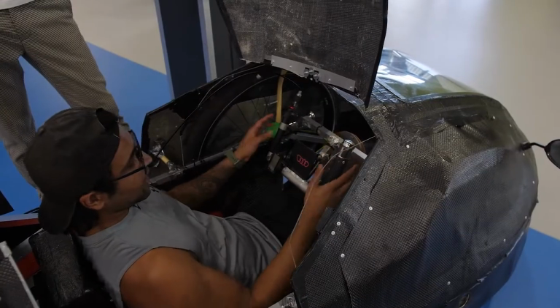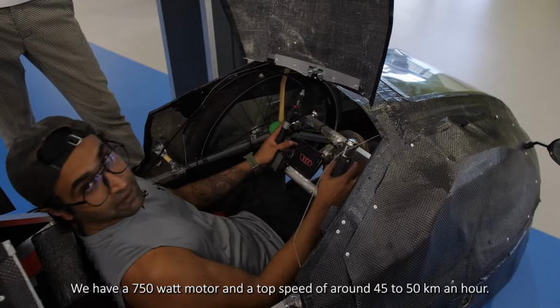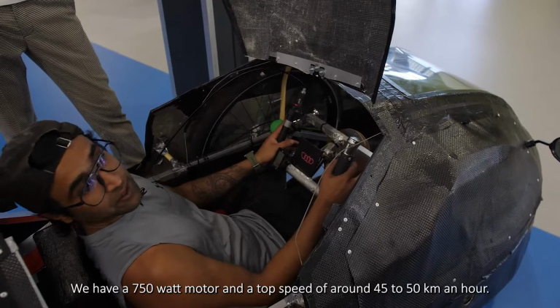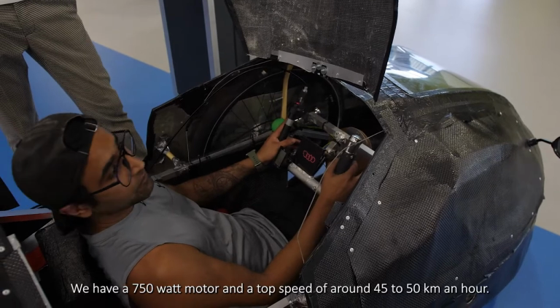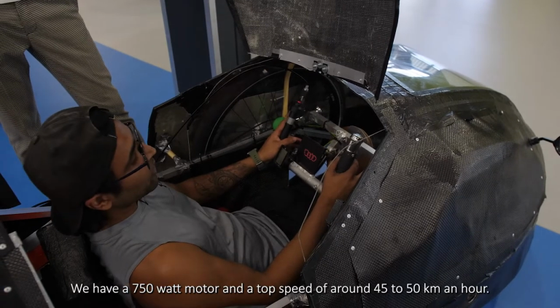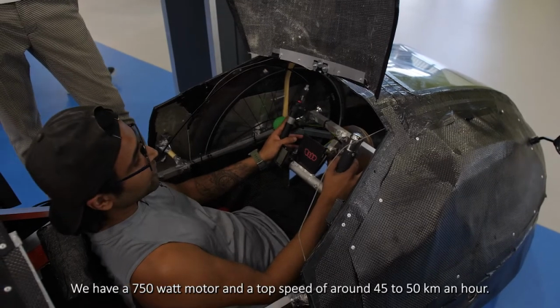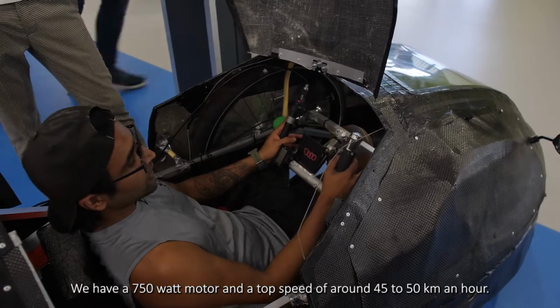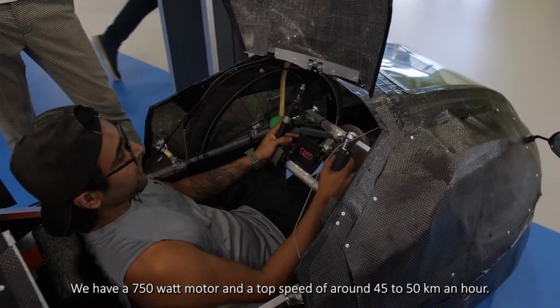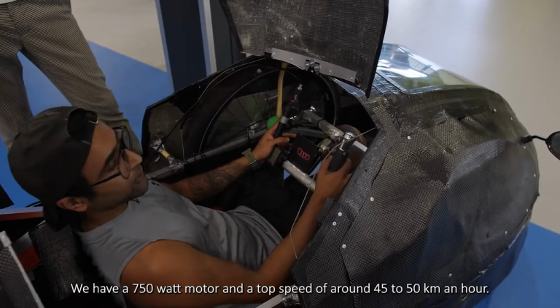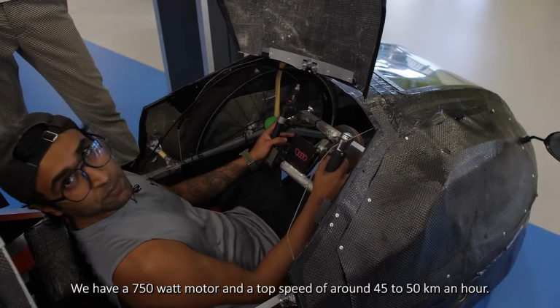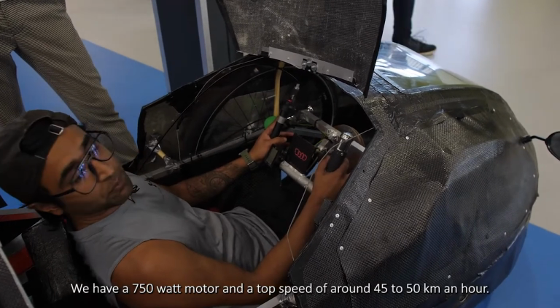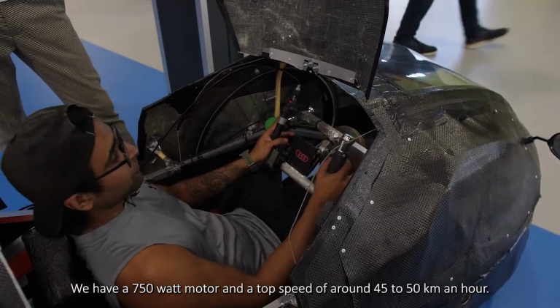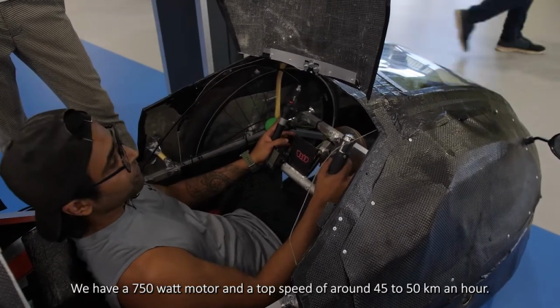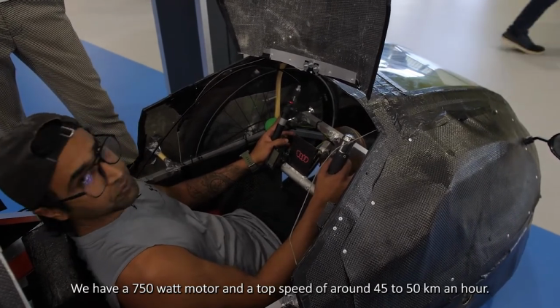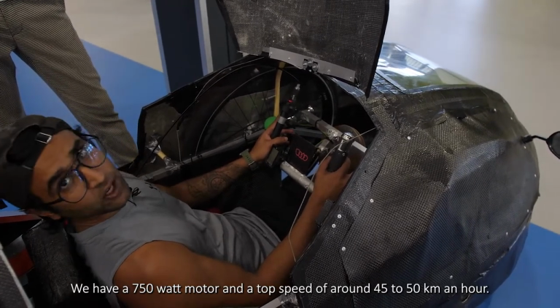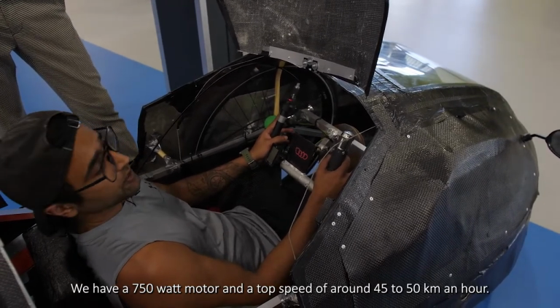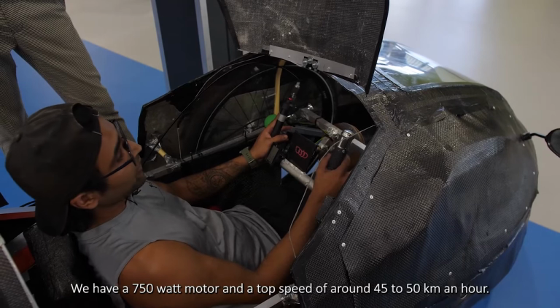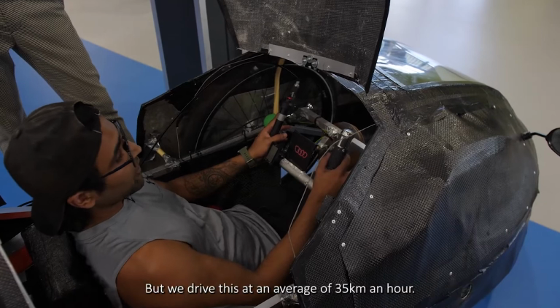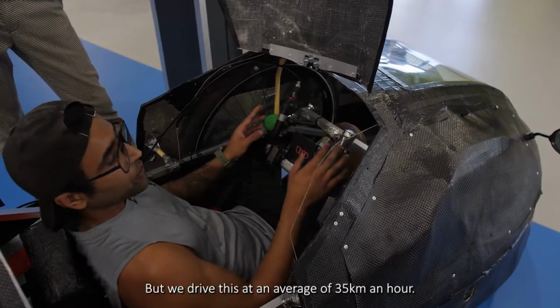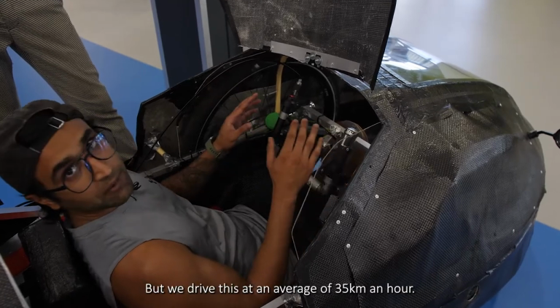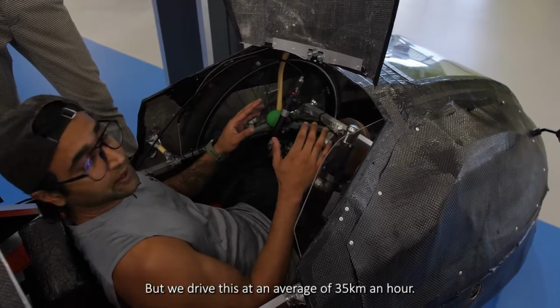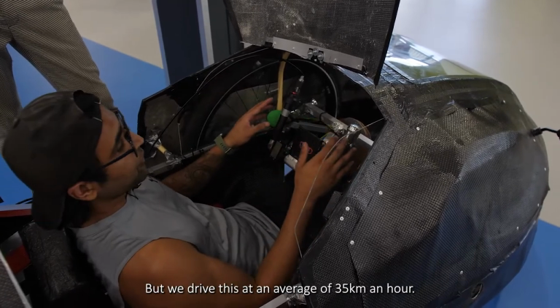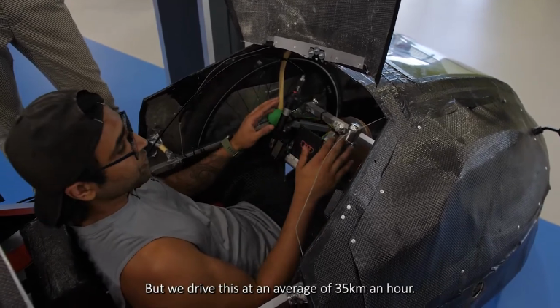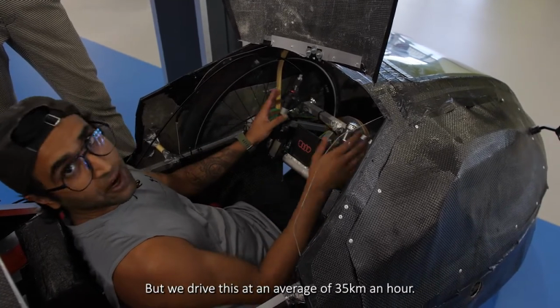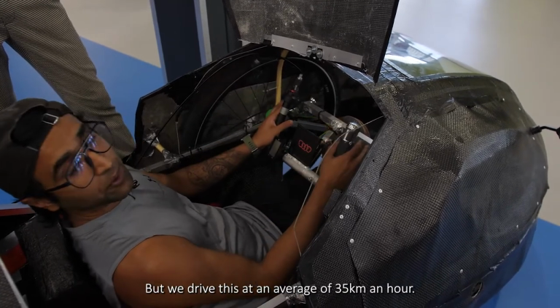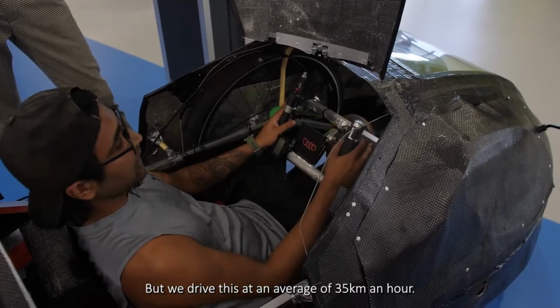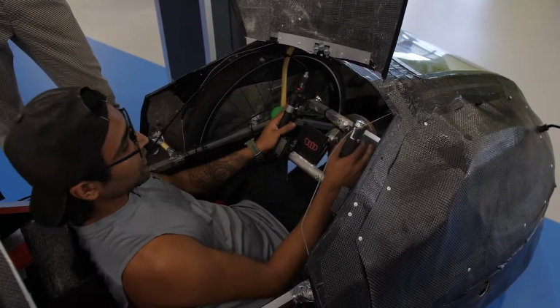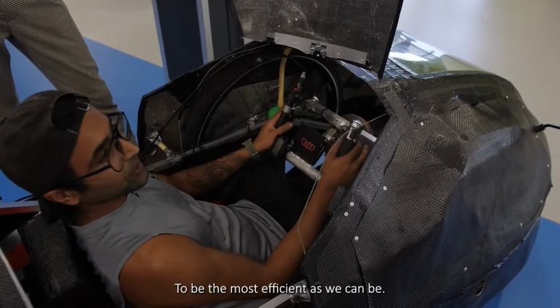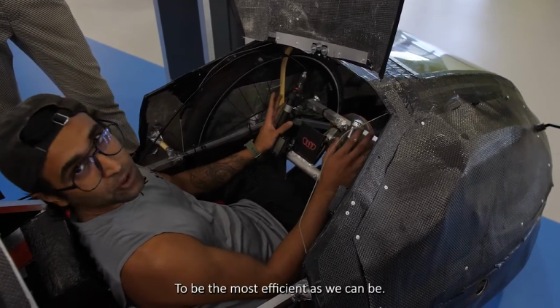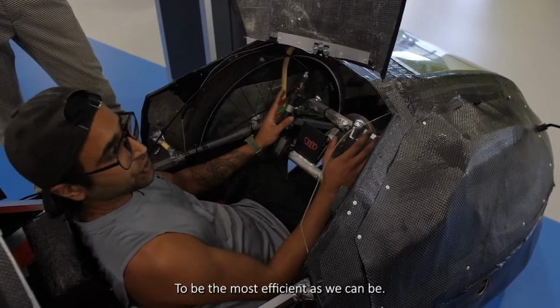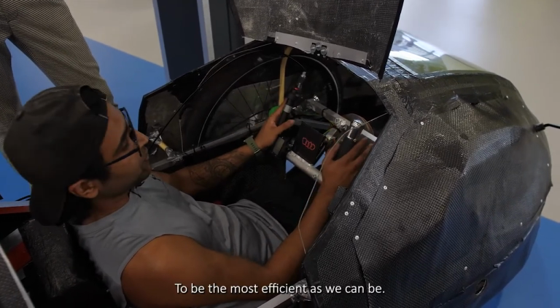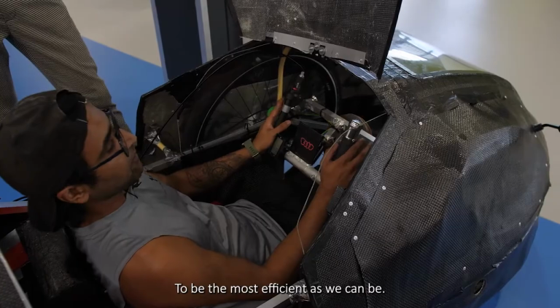We have a 750 watt motor and a top speed of about 45 to 50 kilometers an hour, but we drive at an average of 35 kilometers an hour to be as efficient as possible.